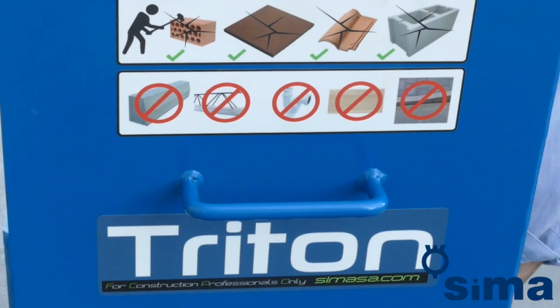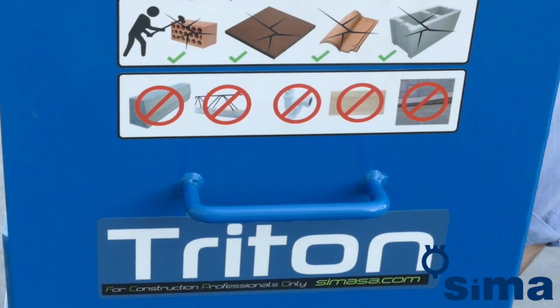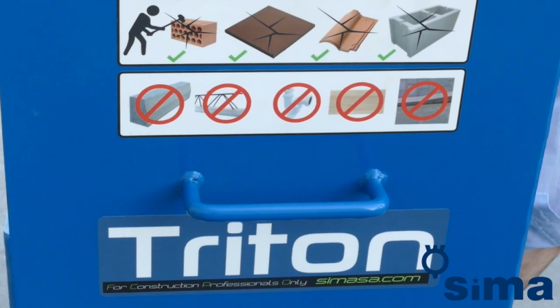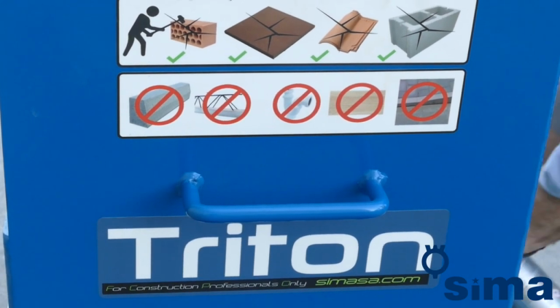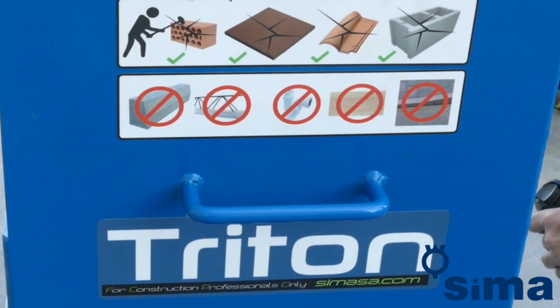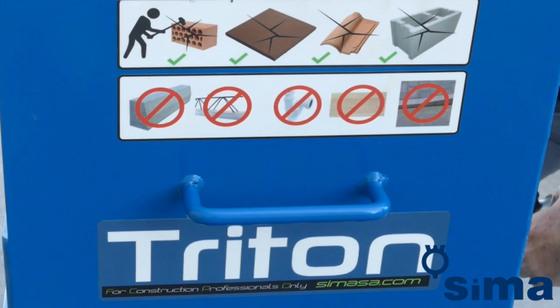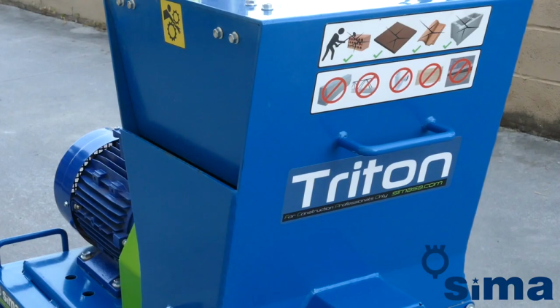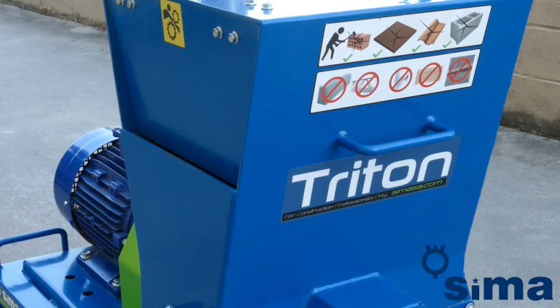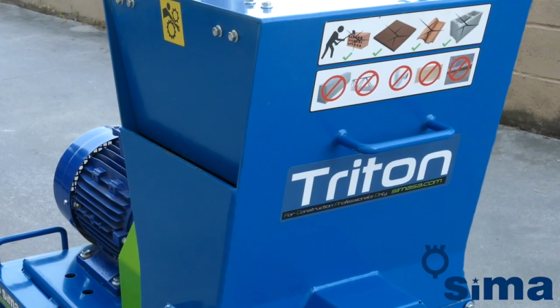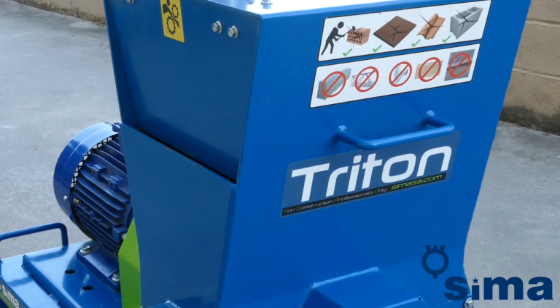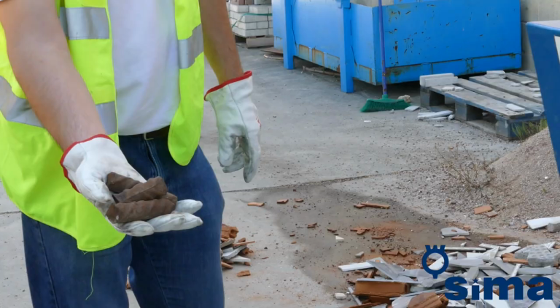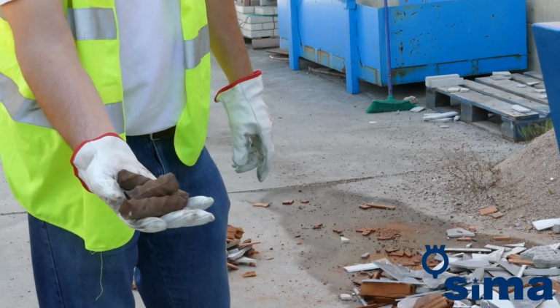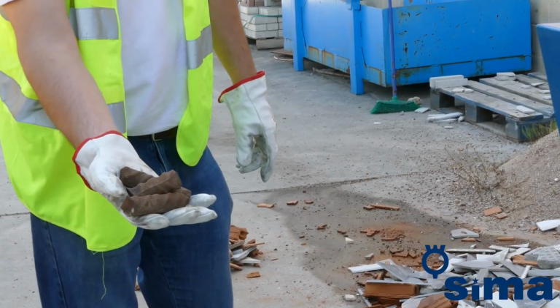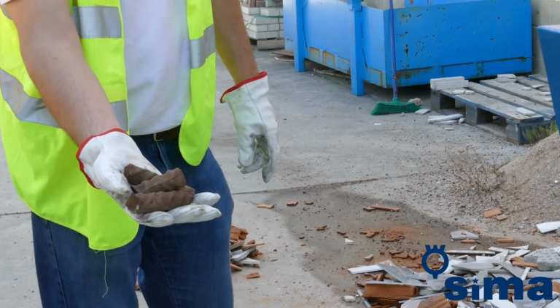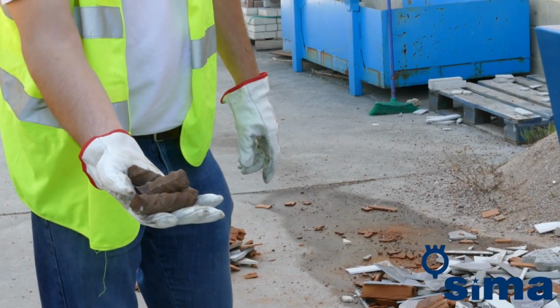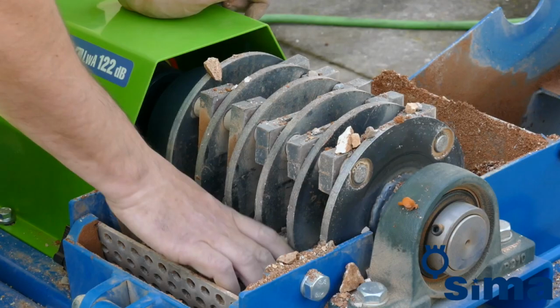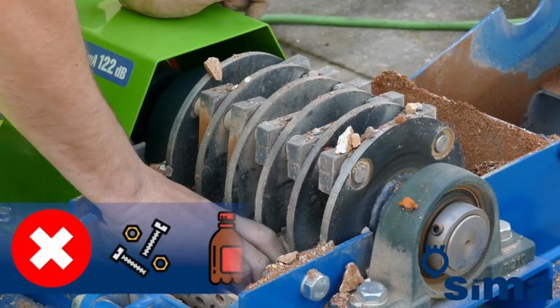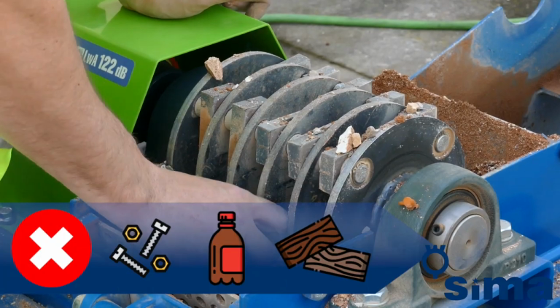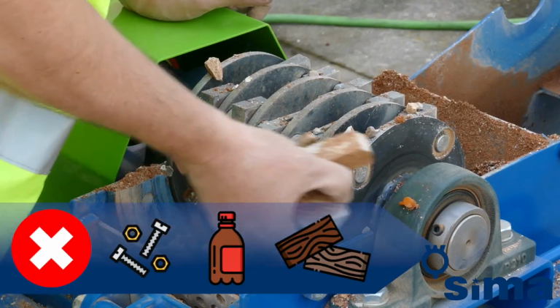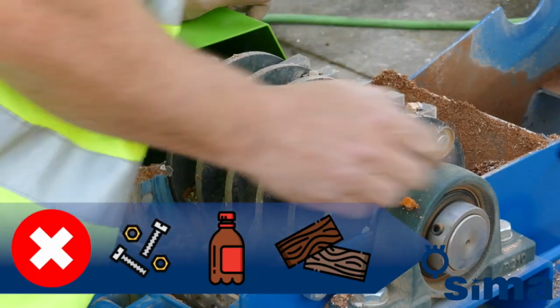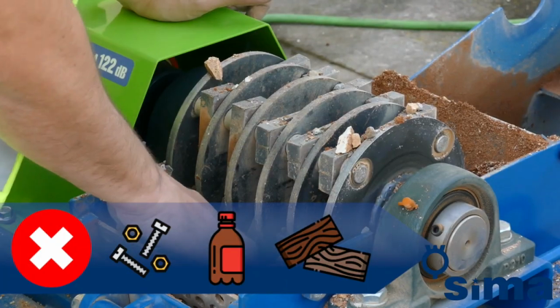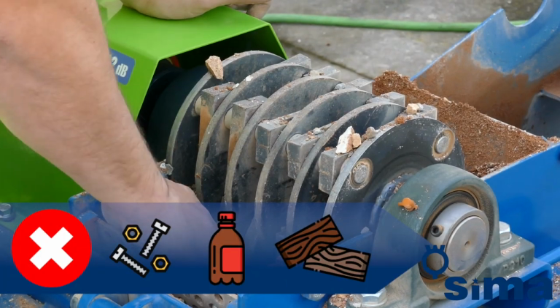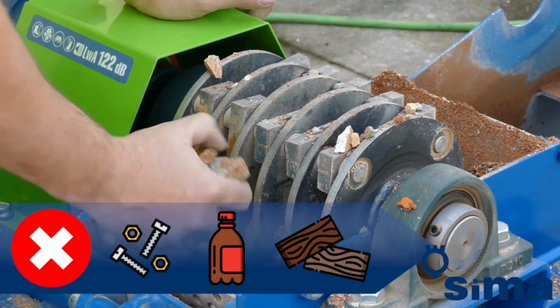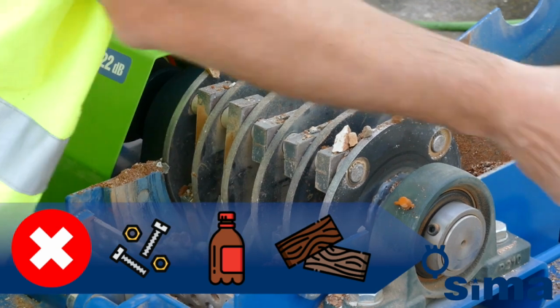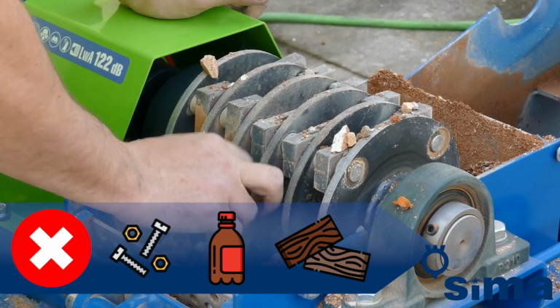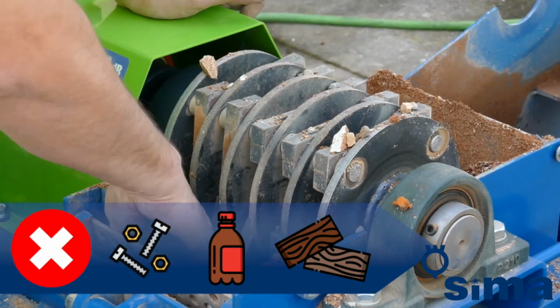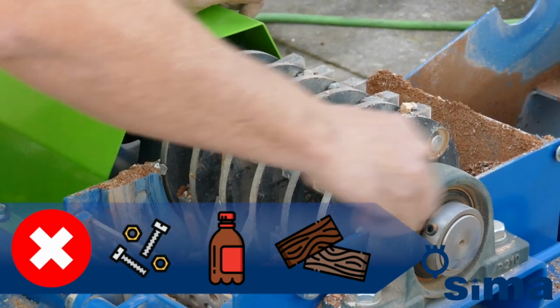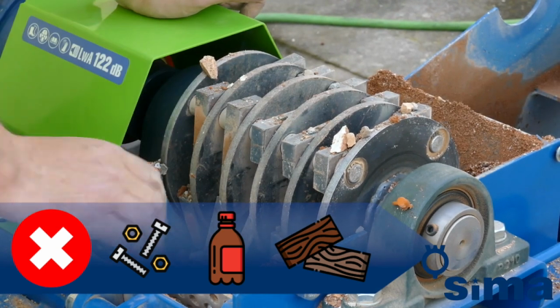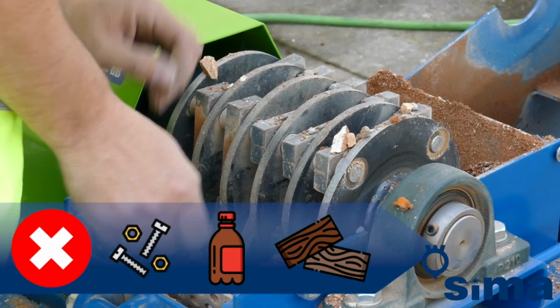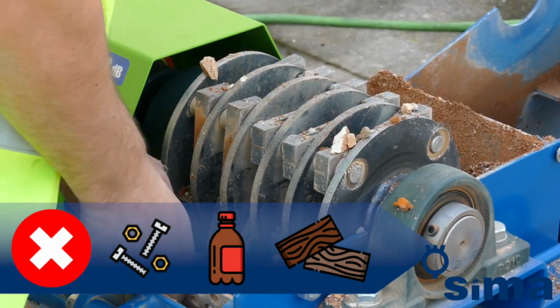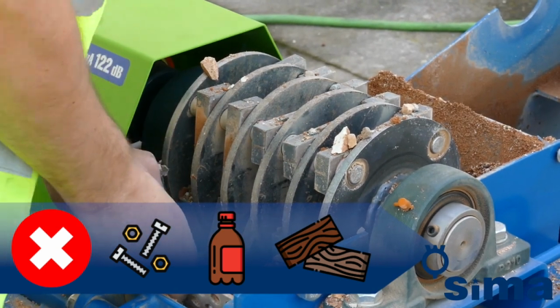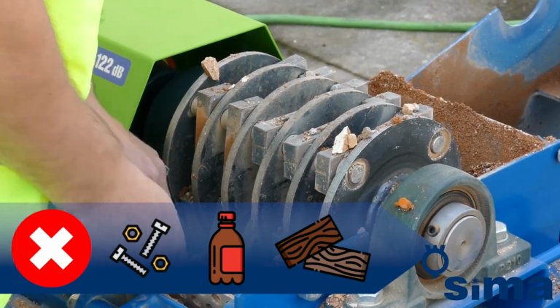The Triton is a valuable recycling machine and as such requires the elementary precaution of removing from the rubble to recycle all metallic materials — nails, screws, pieces of rebar — as well as plastics or wood.